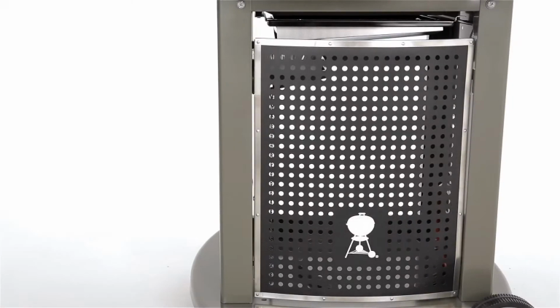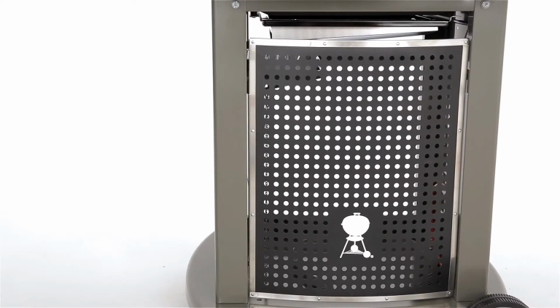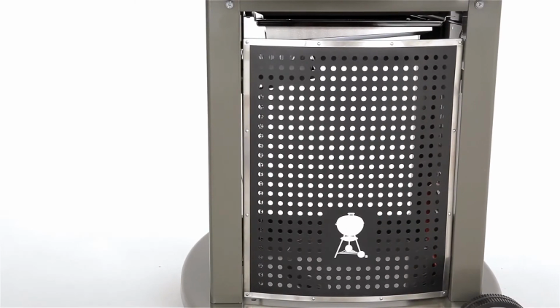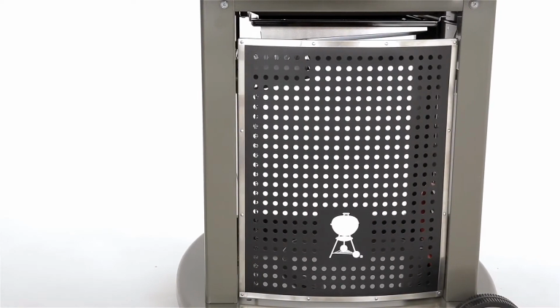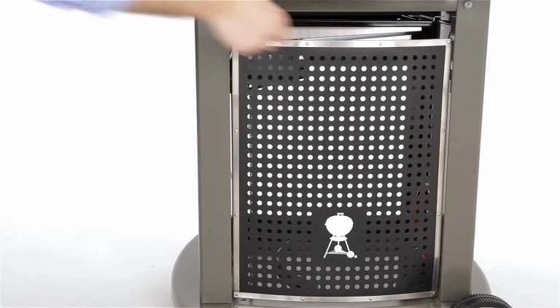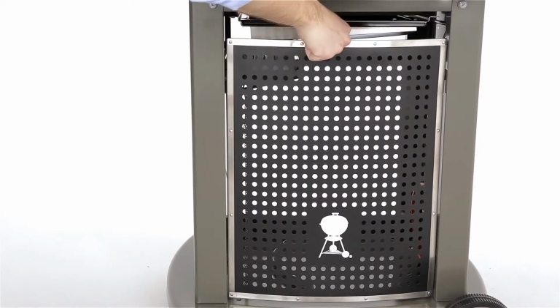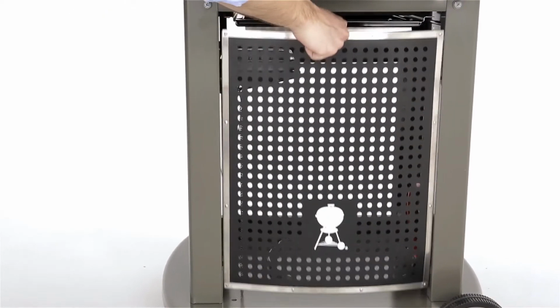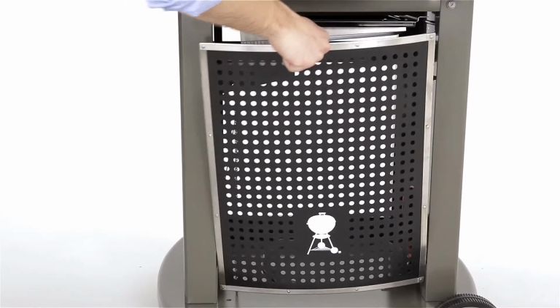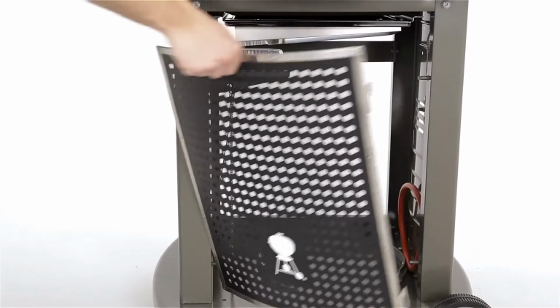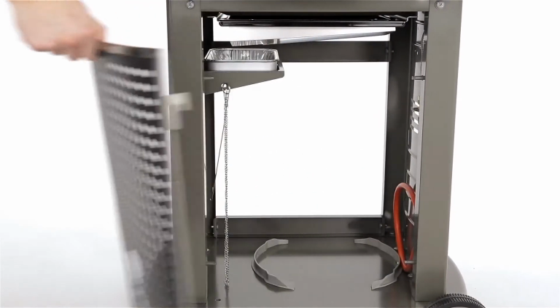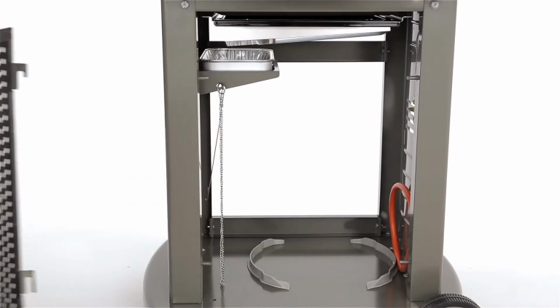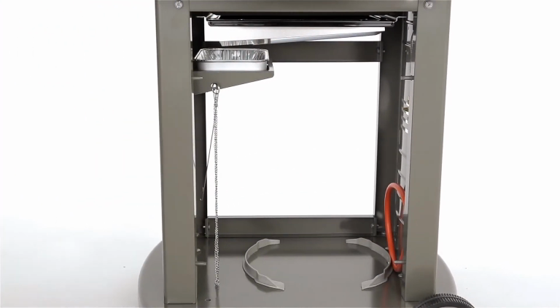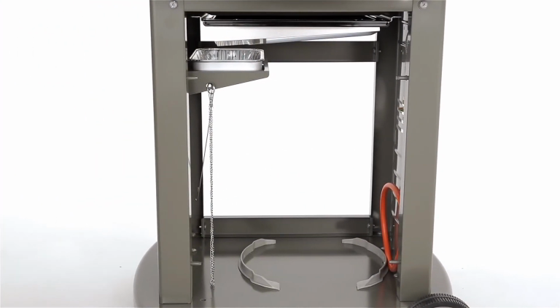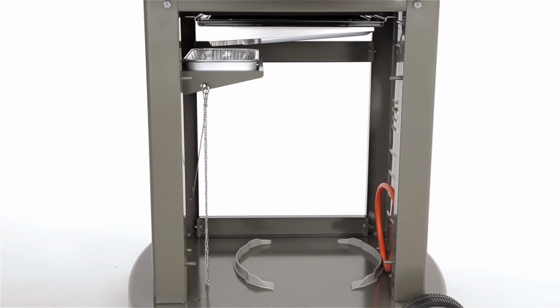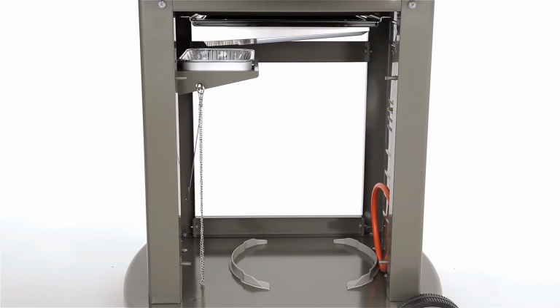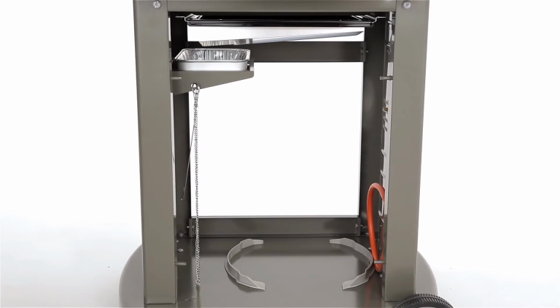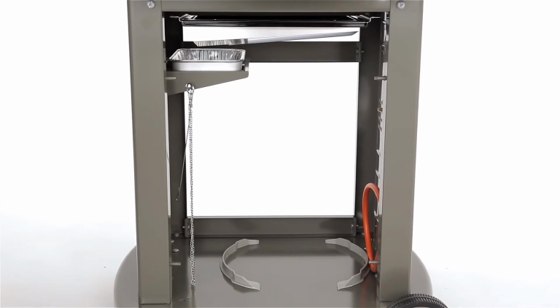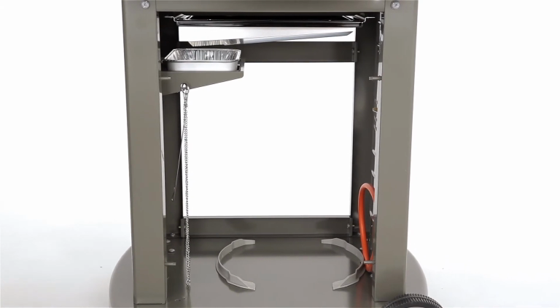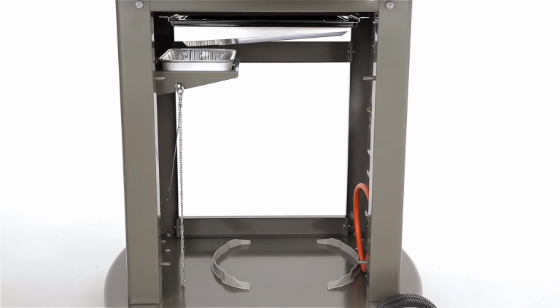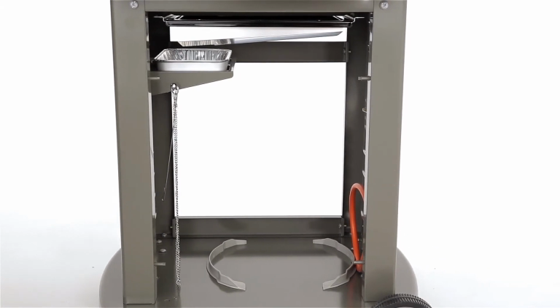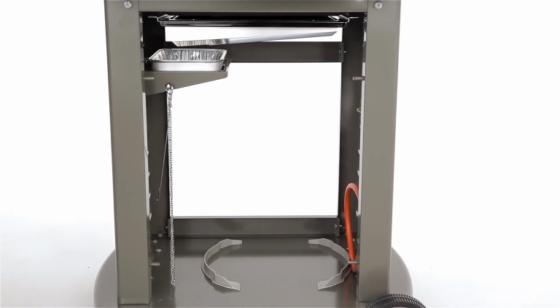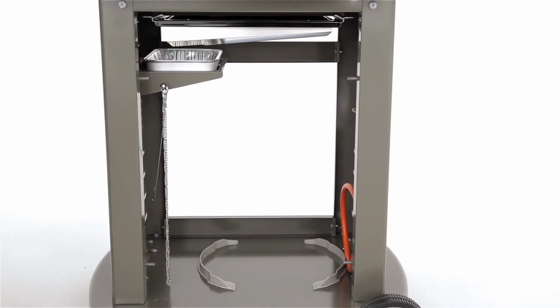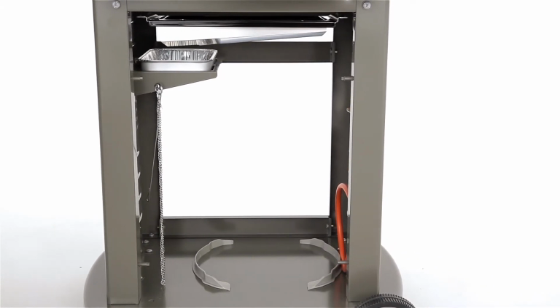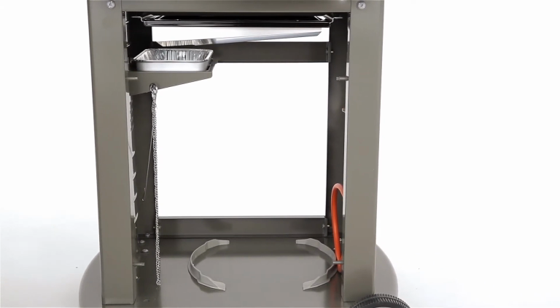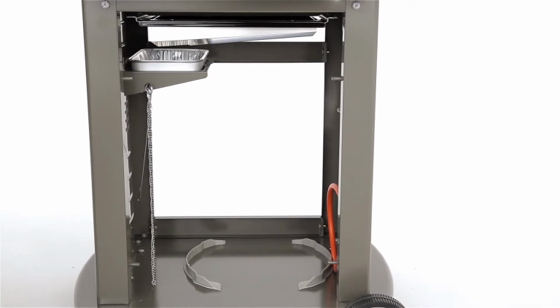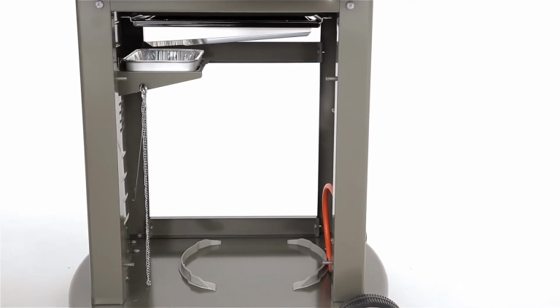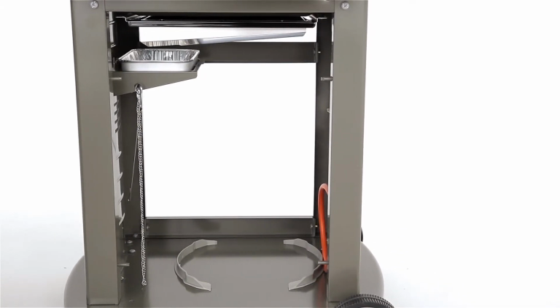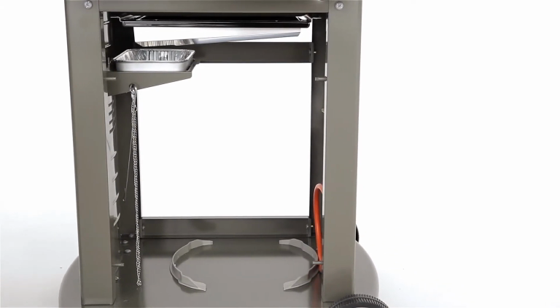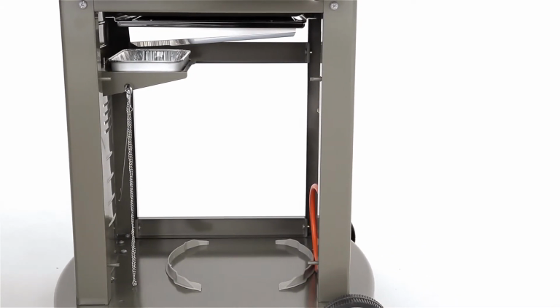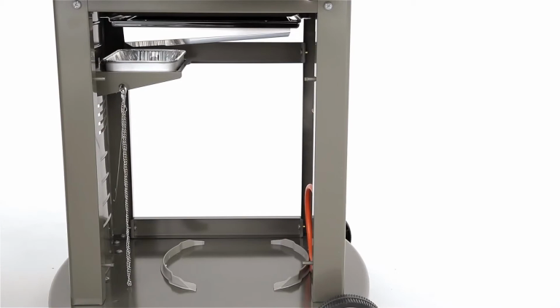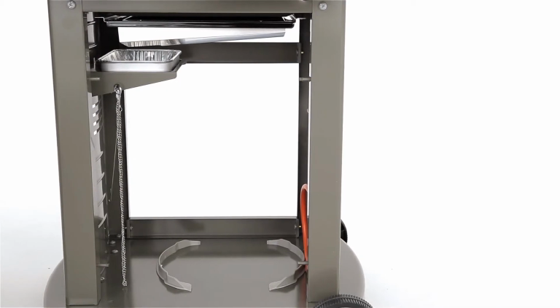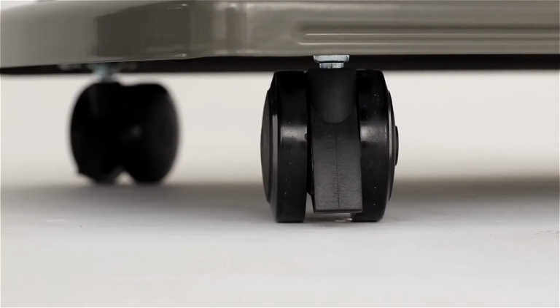A roomy storage area is enclosed by a kettle-branded screen. There is ample space inside for a small gas canister and whatever barbecue tools you need to keep close.